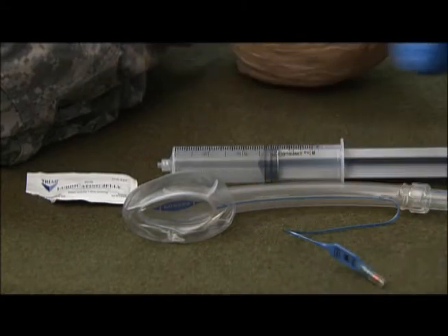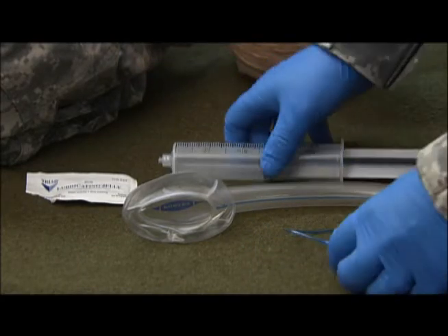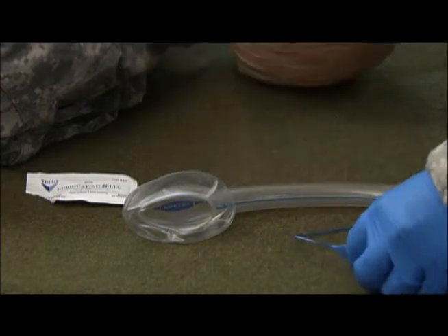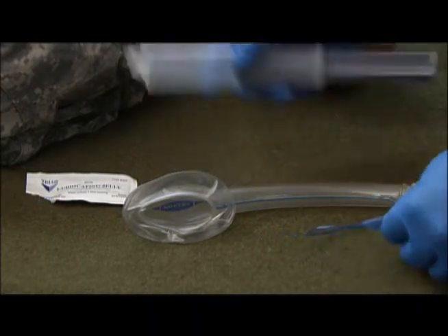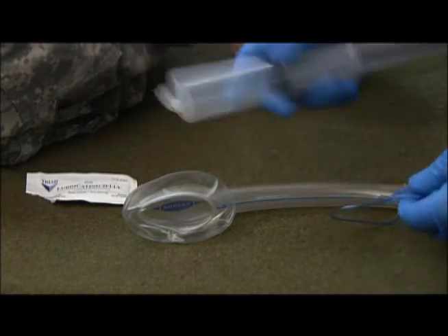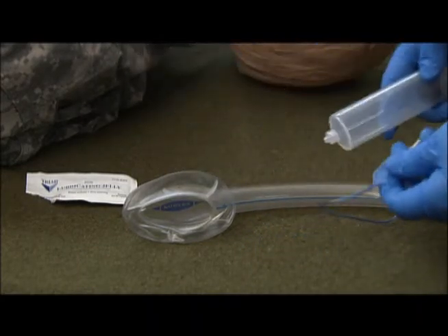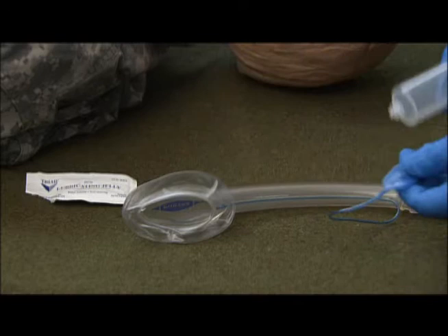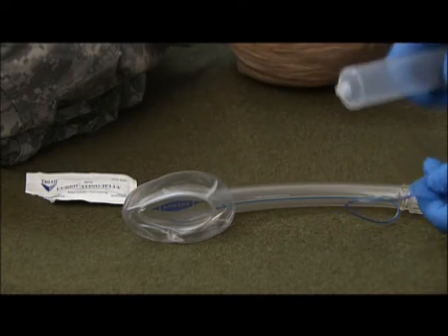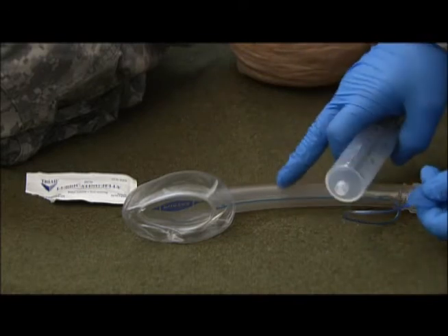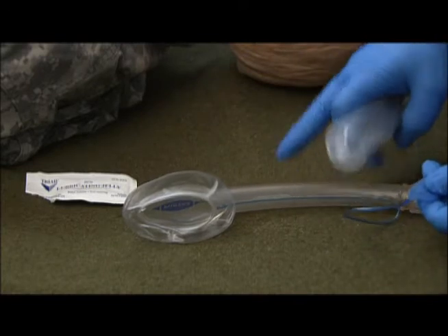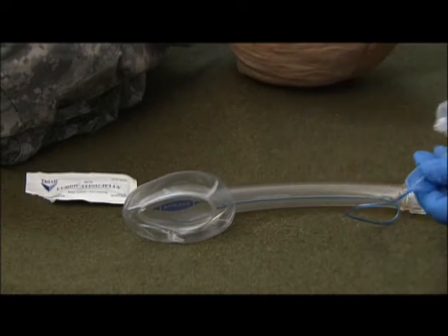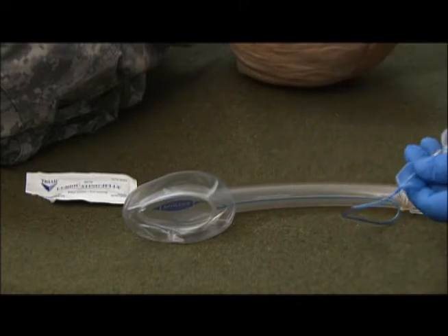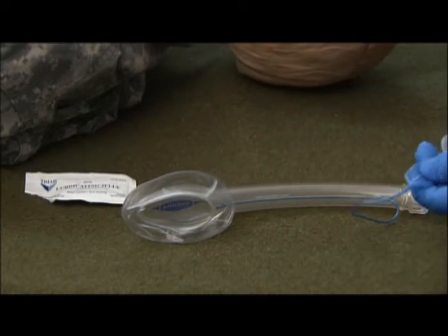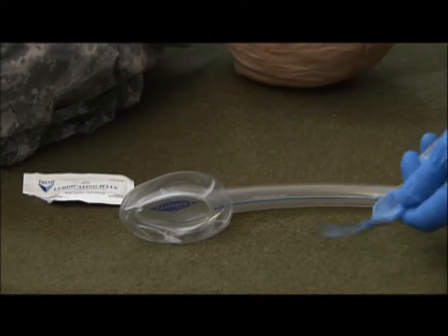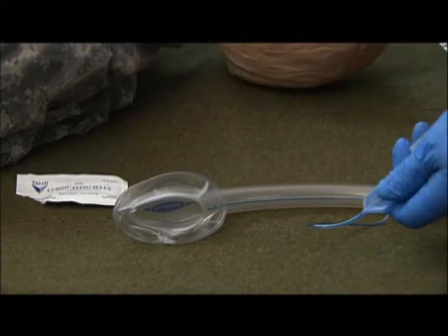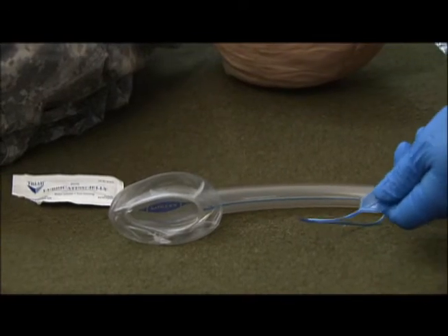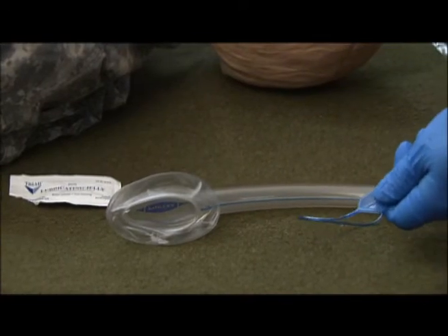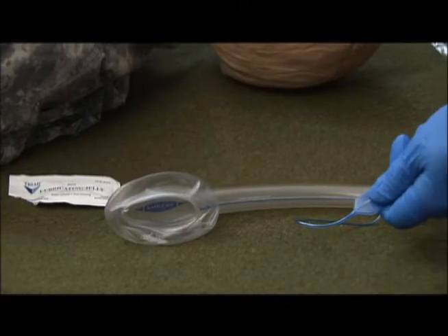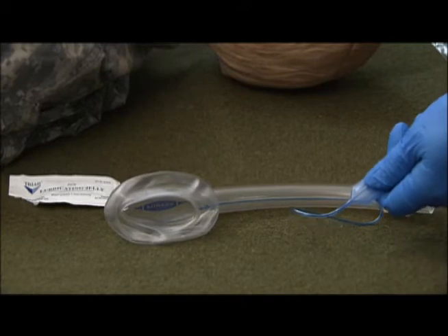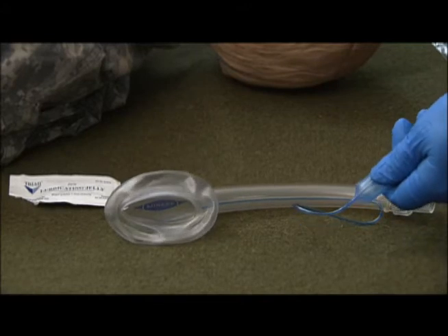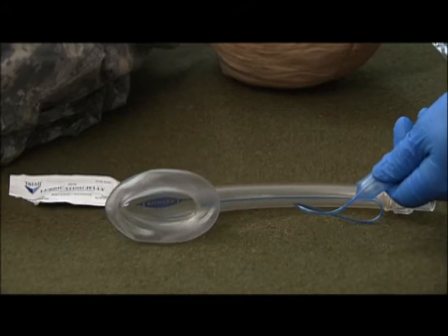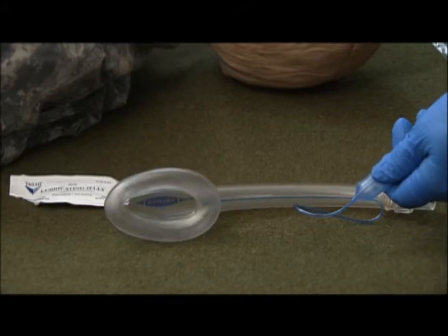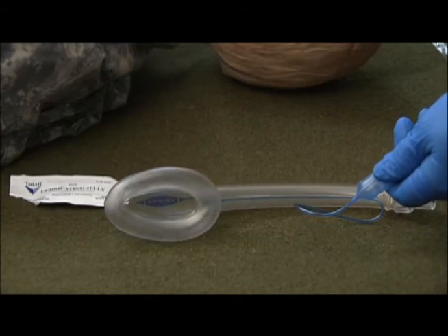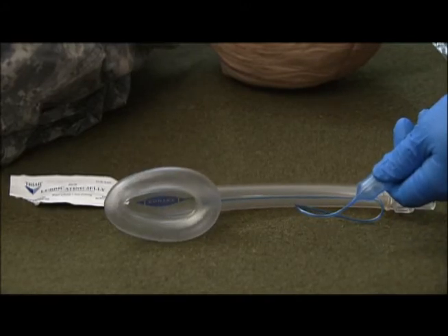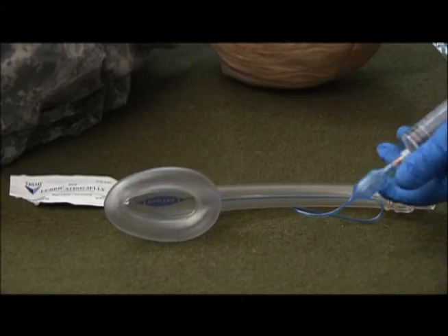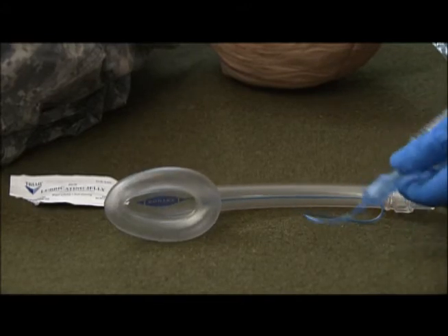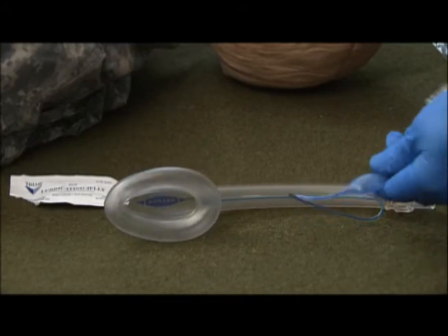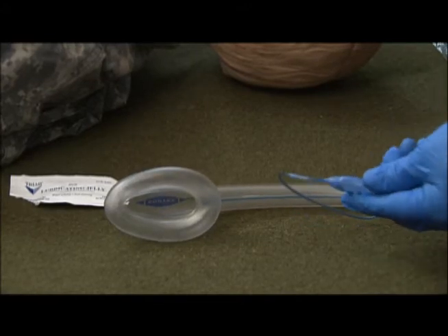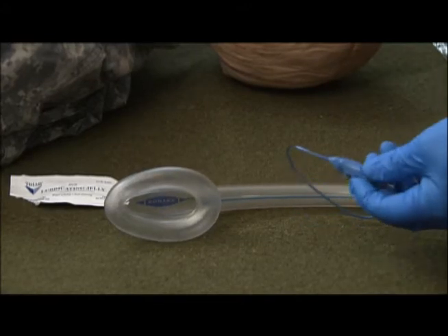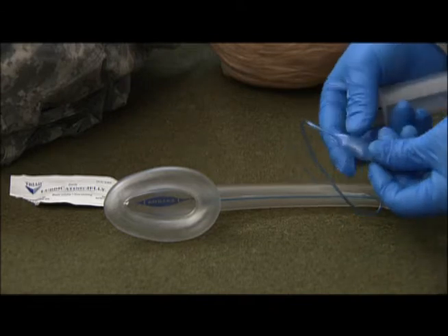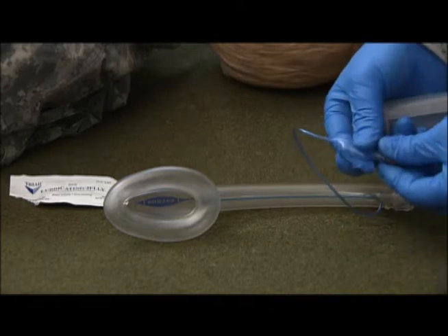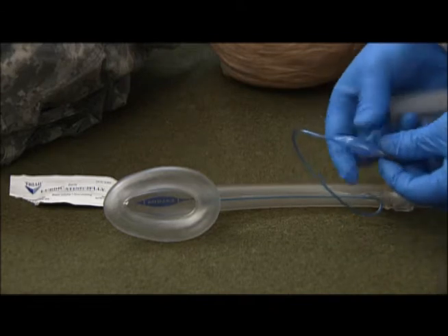I want to test my equipment. Taking a syringe and an LMA with approximately 35 cc's of air for this particular LMA, we want to inflate the bag and check for any leaks.